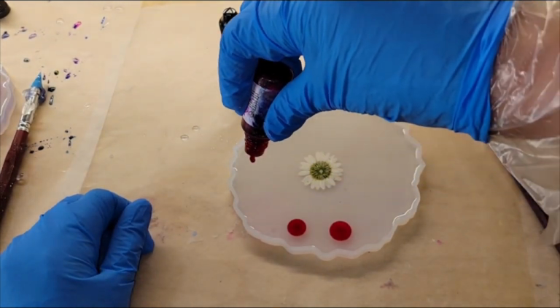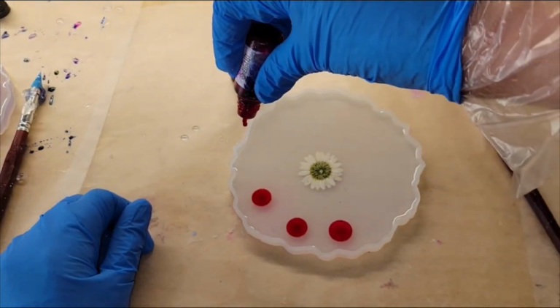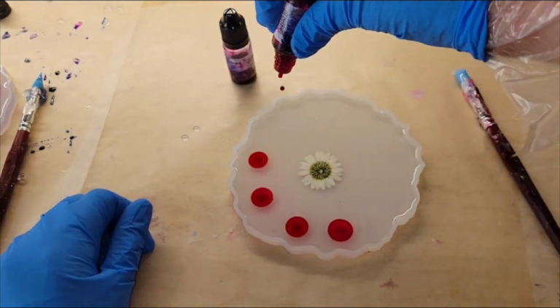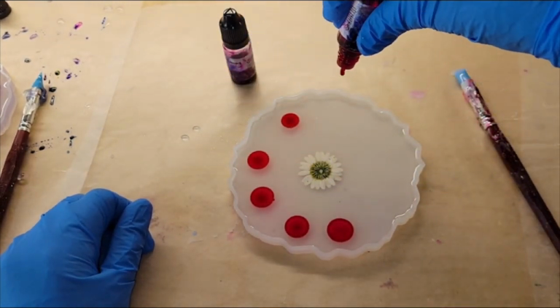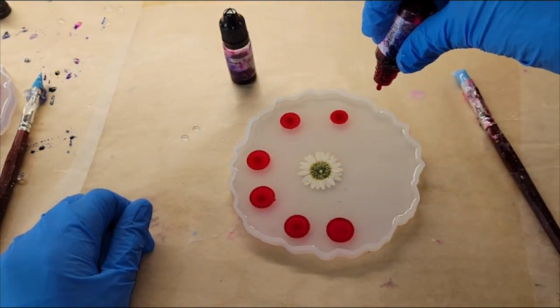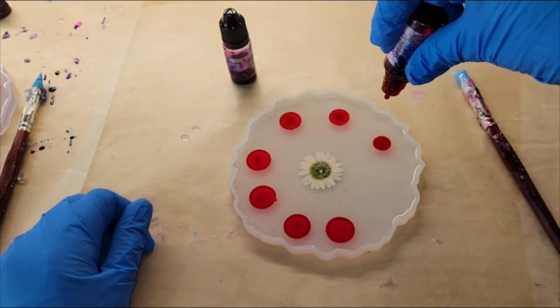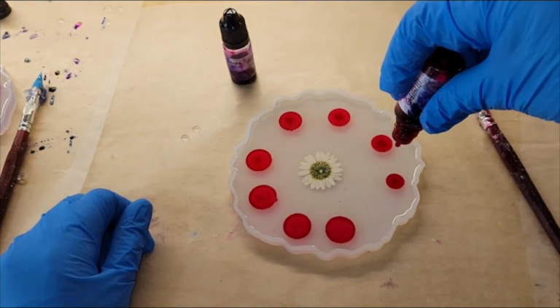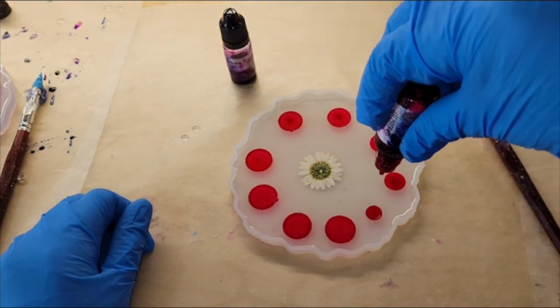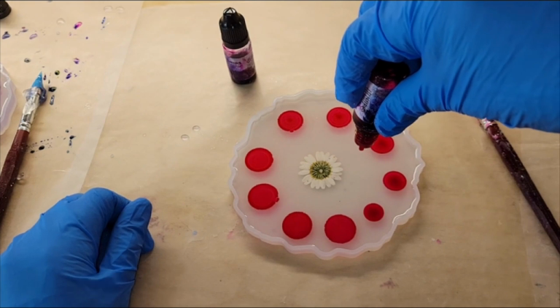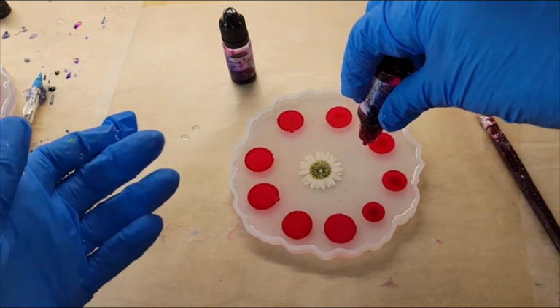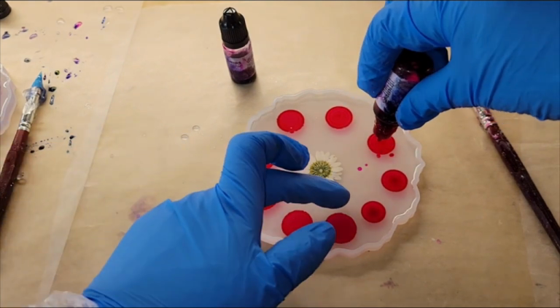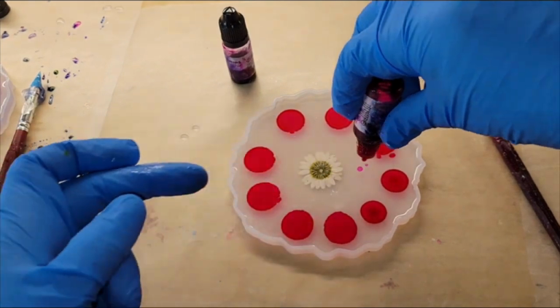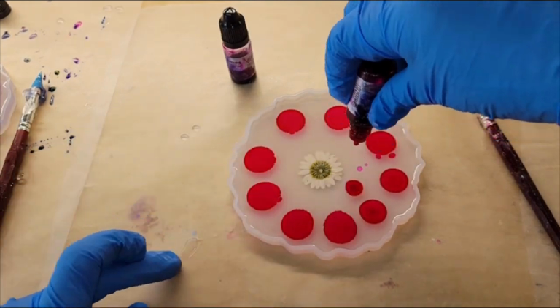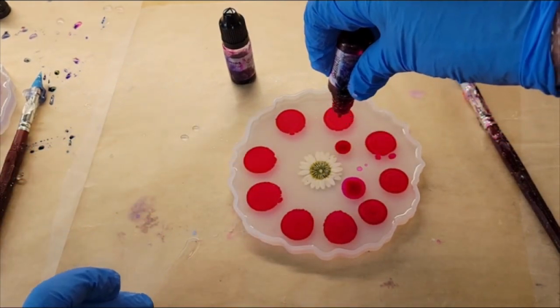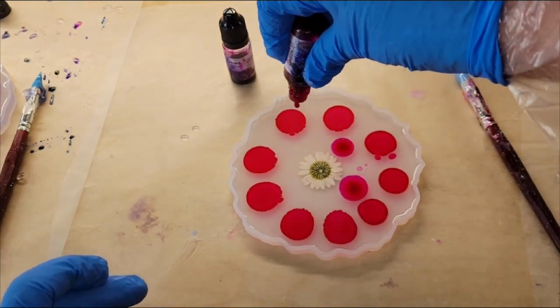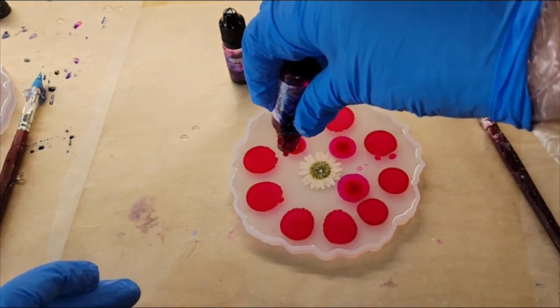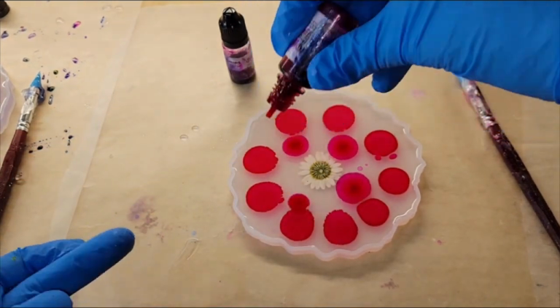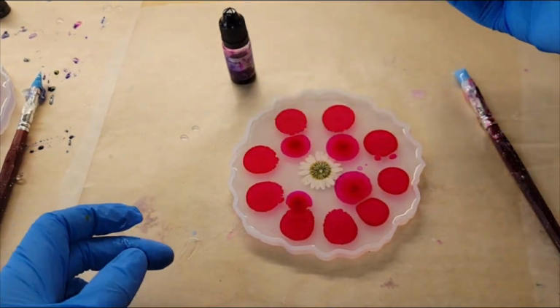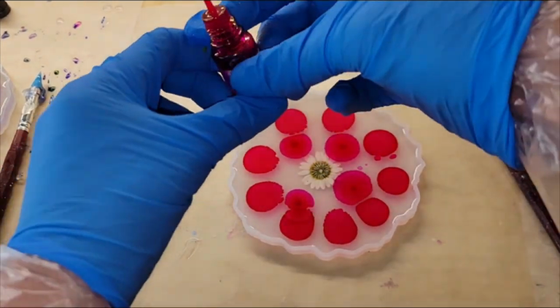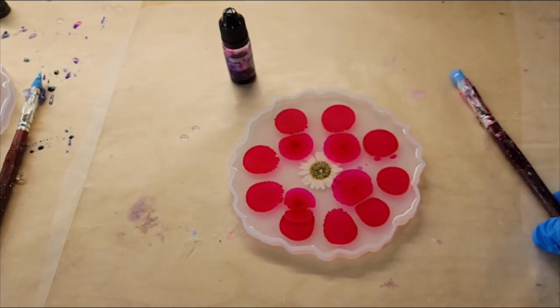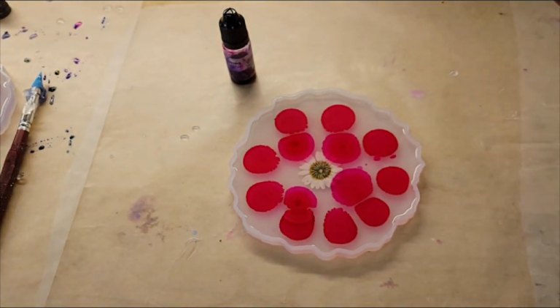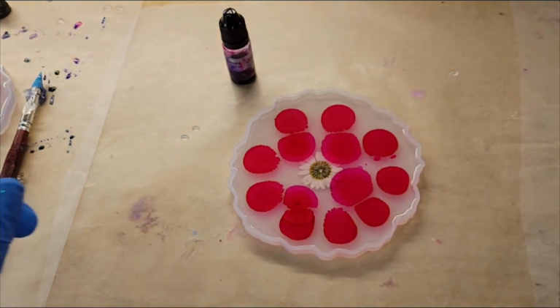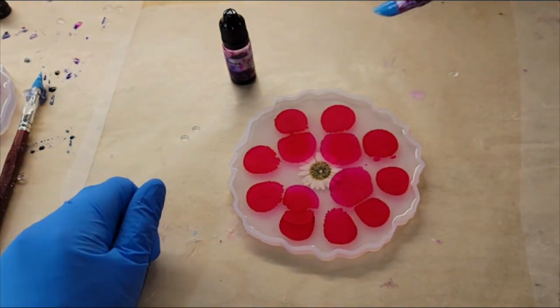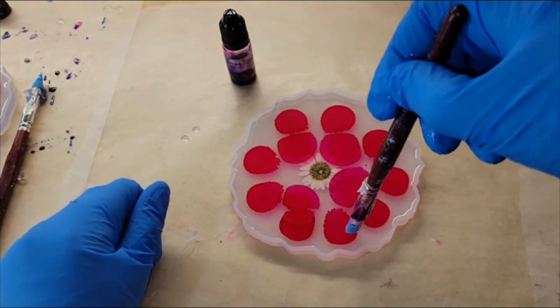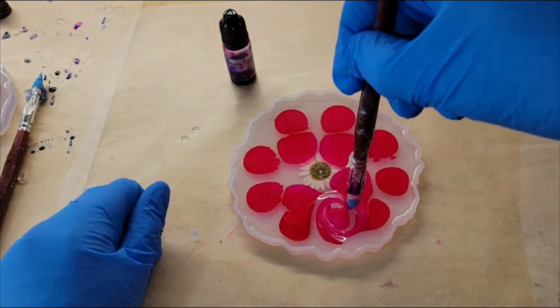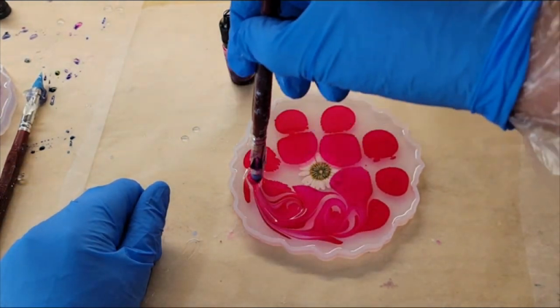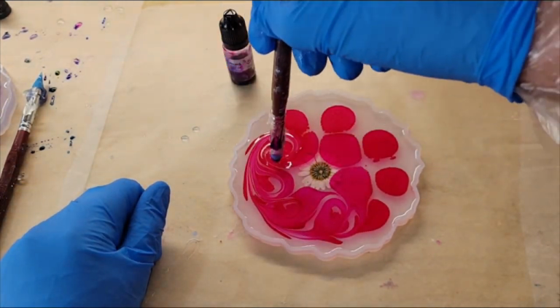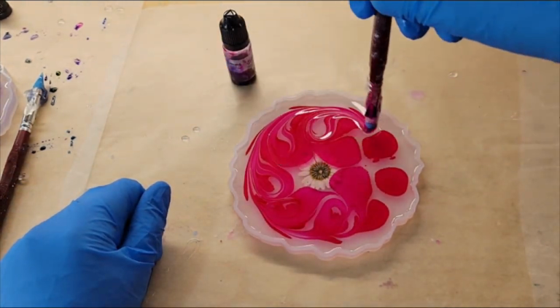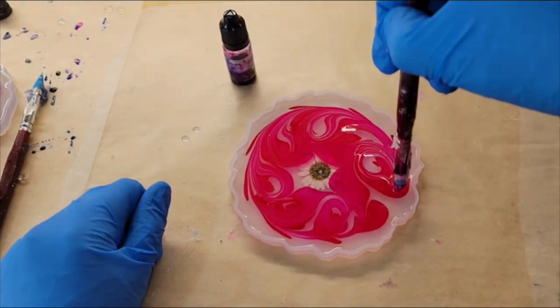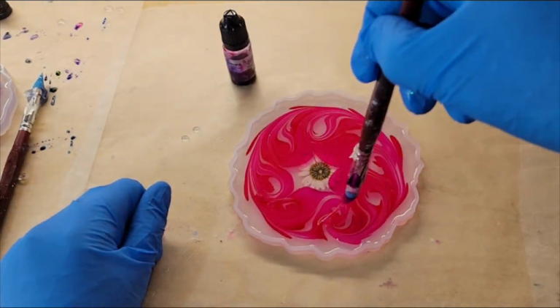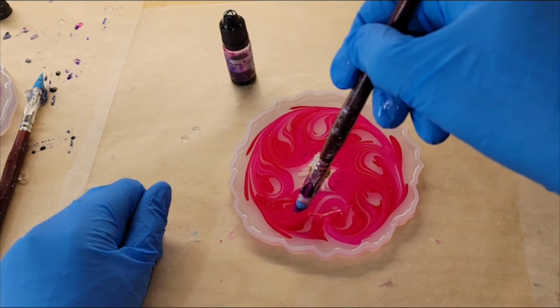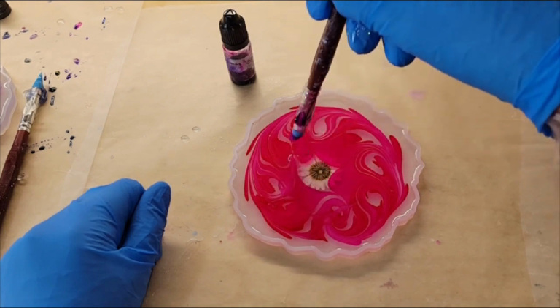If you want to see a video showing step-by-step how I mix my resin, I'll link one of my tutorials down below in the description box. I do it the same way every time so I just cut the mixing out of this video to save time.